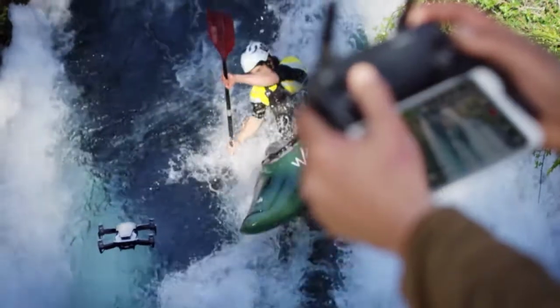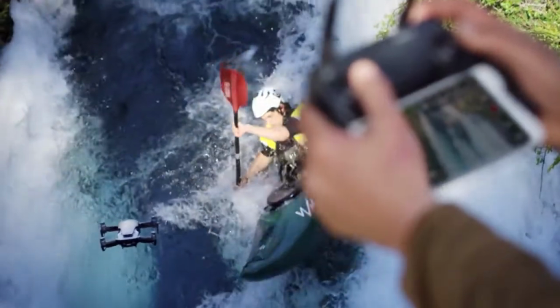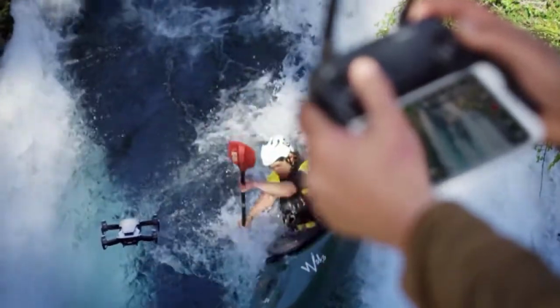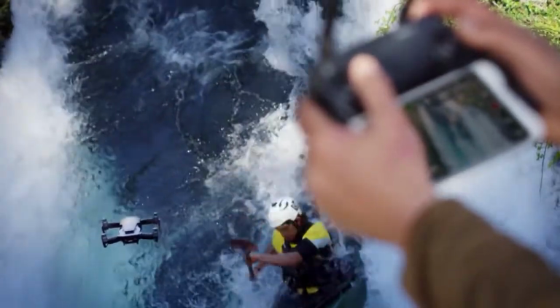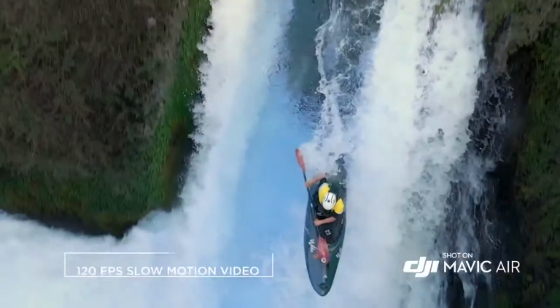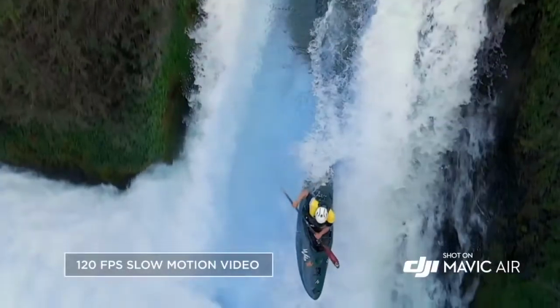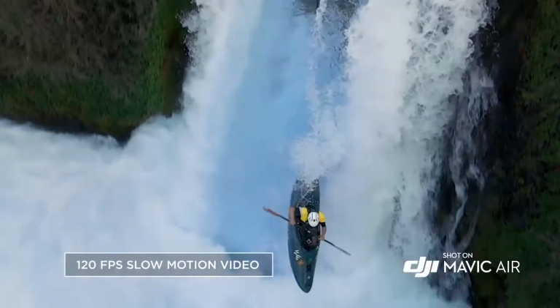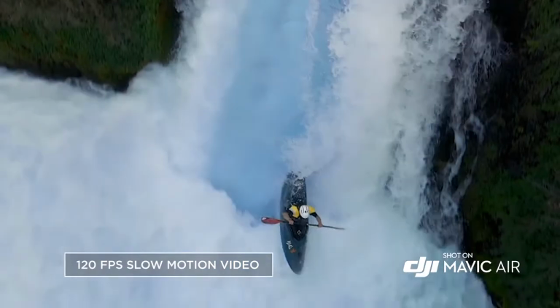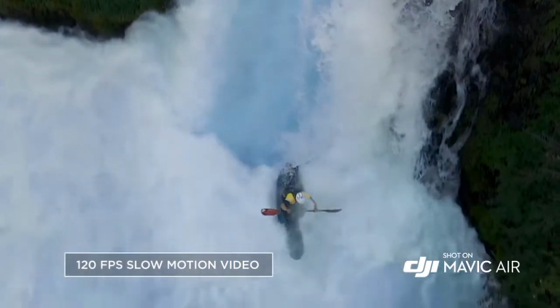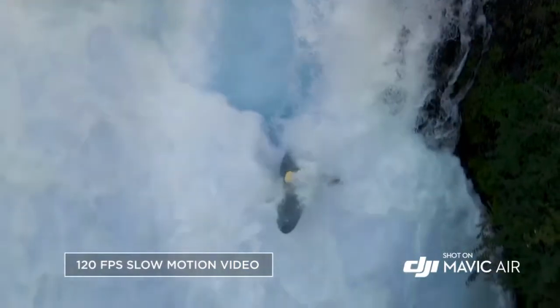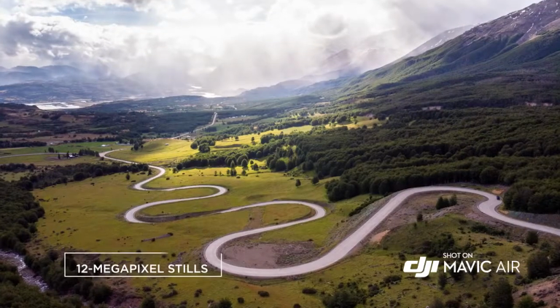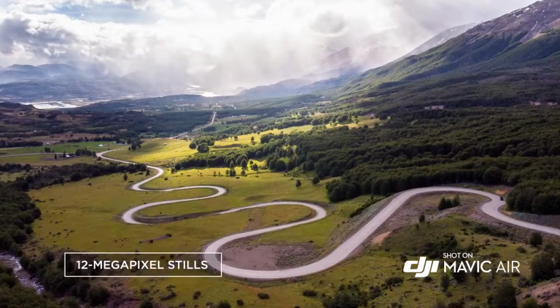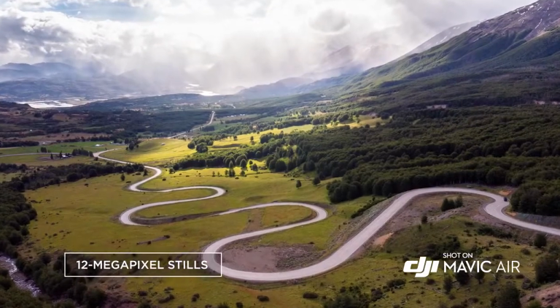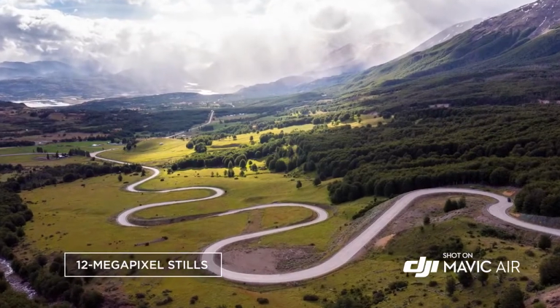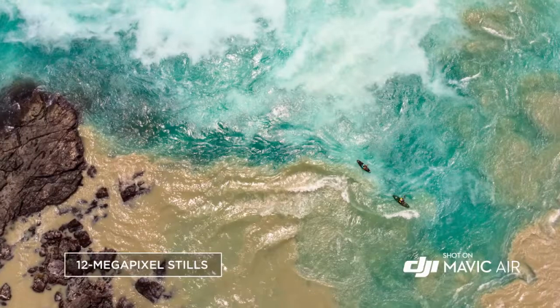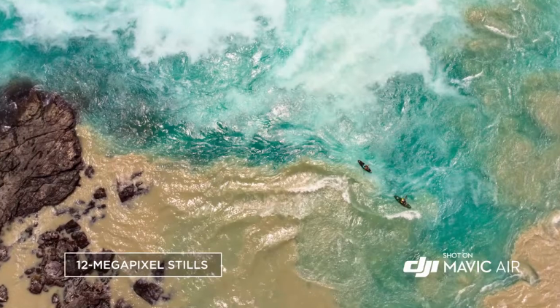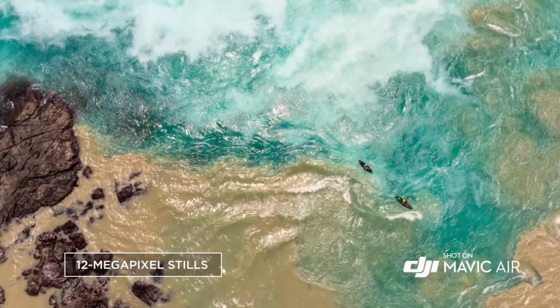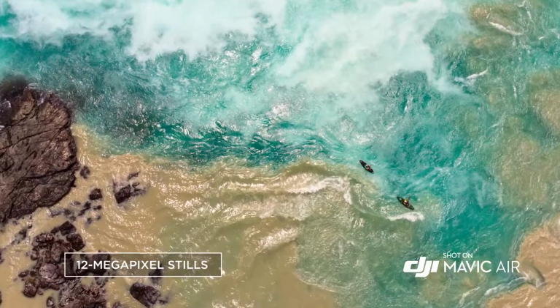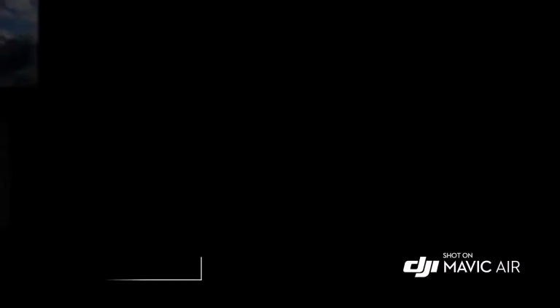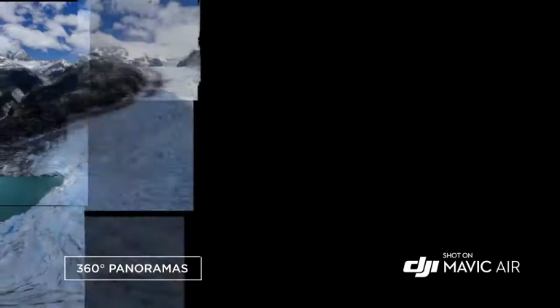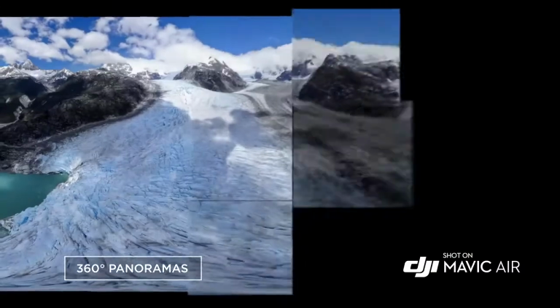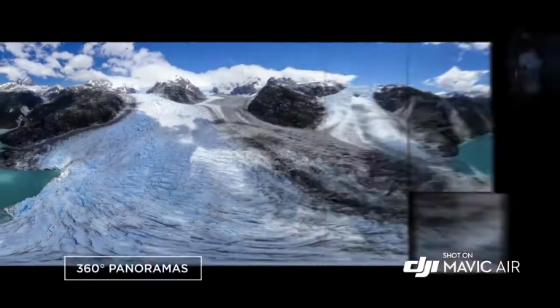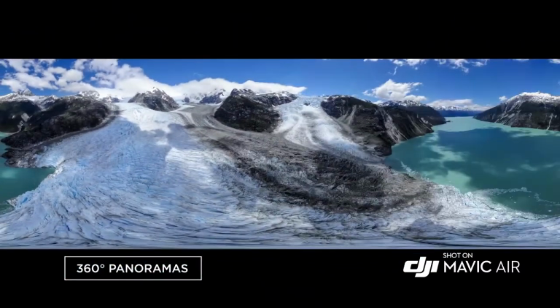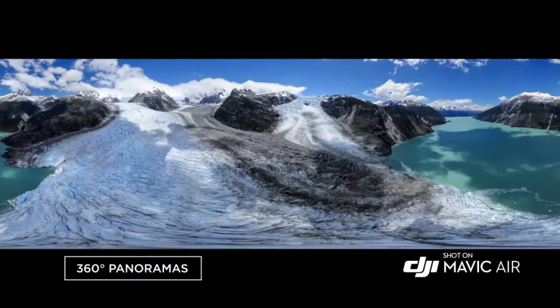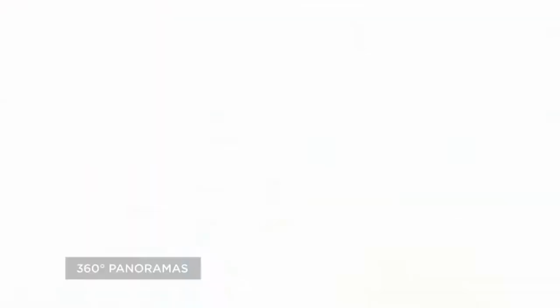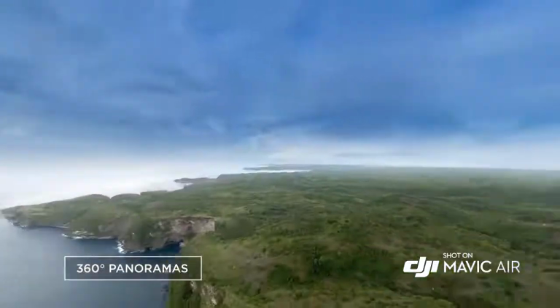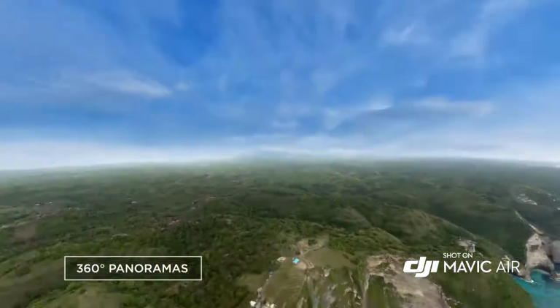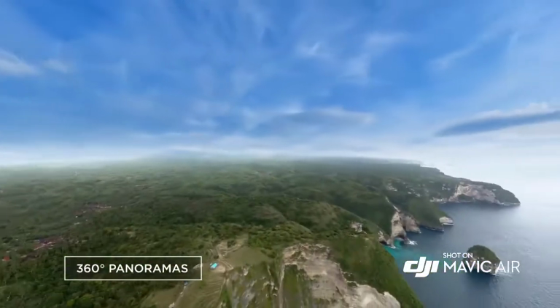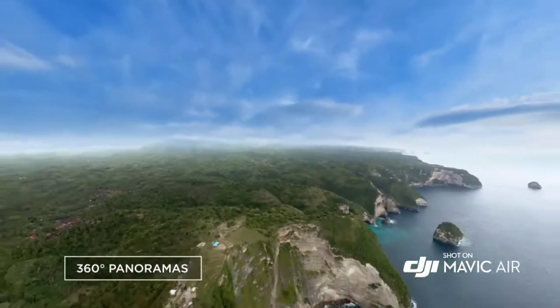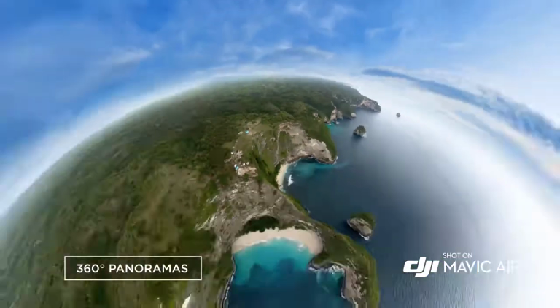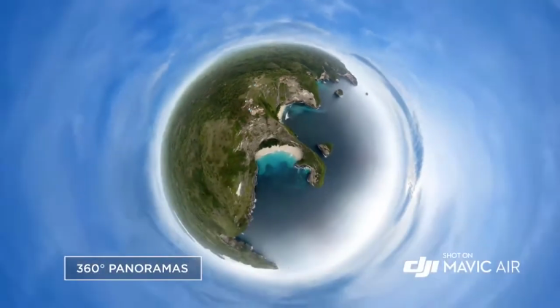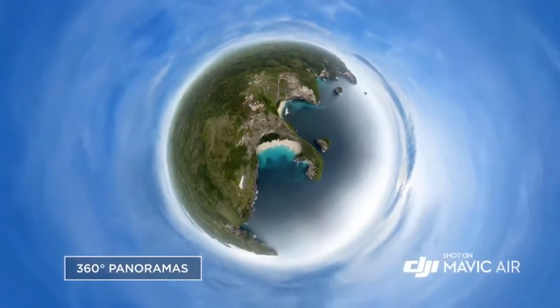It captures slow motion and full HD at 120 frames per second, and takes still photos at 12 megapixels with low latency. The new and improved panorama mode captures stunning 360-degree photos at the push of a button.